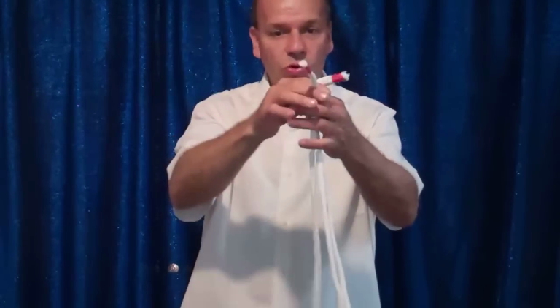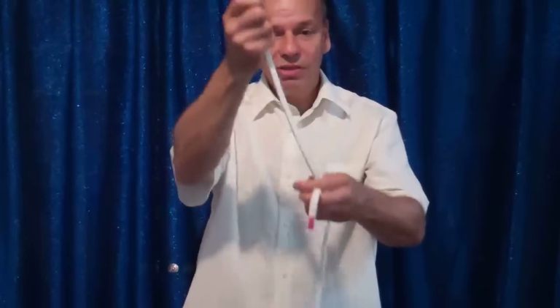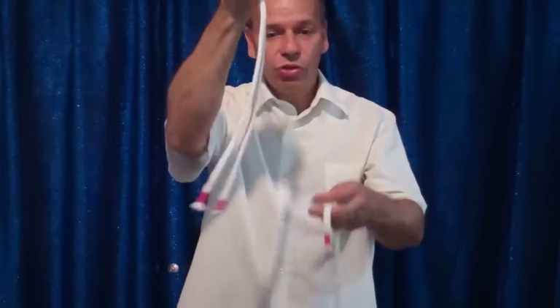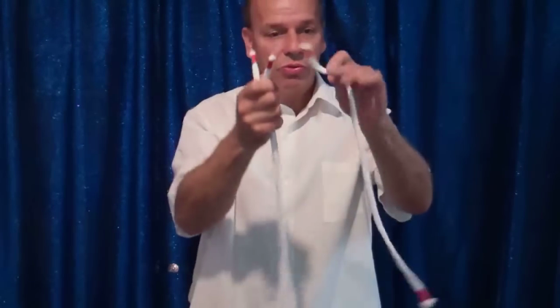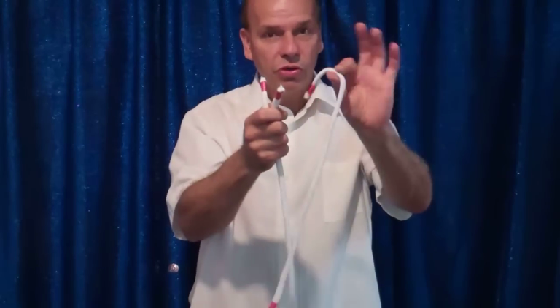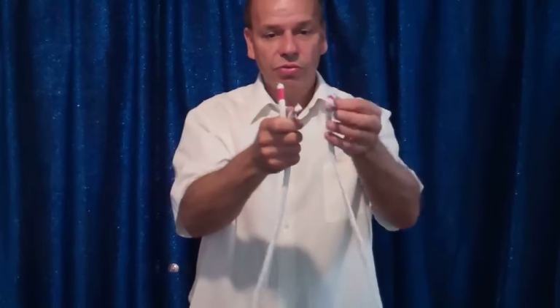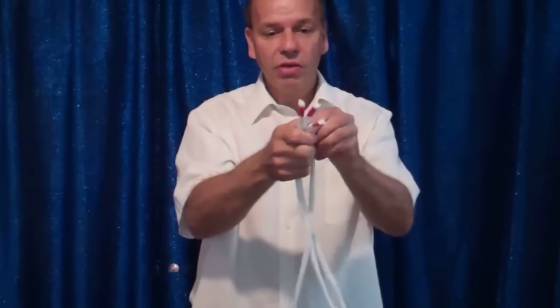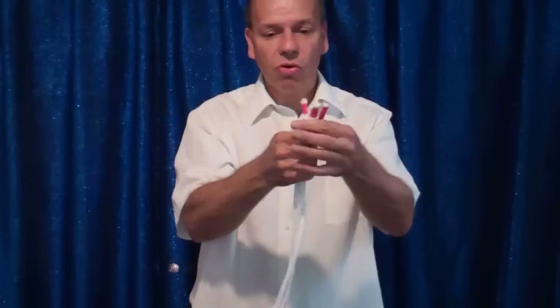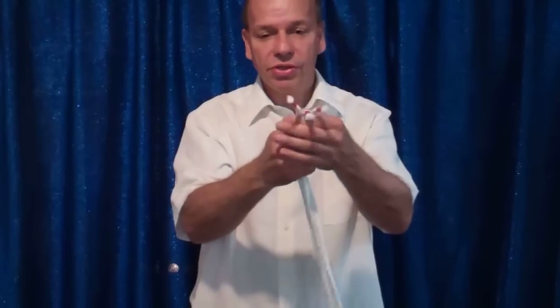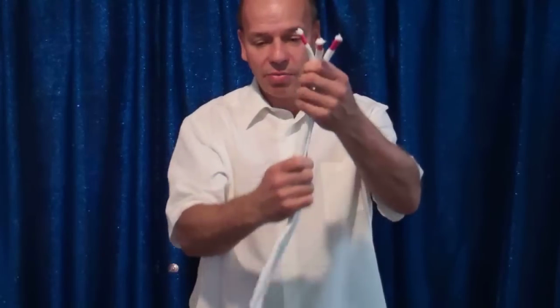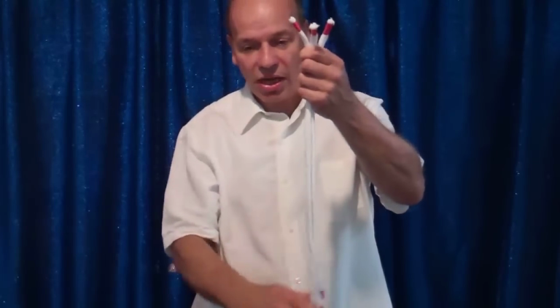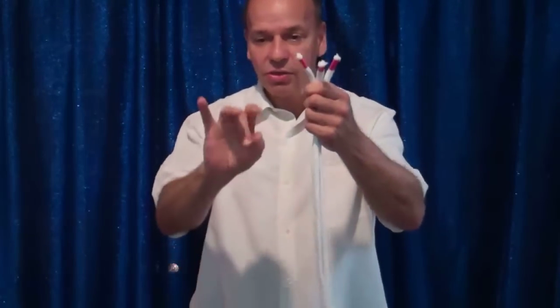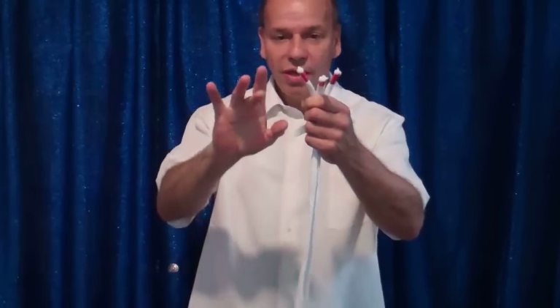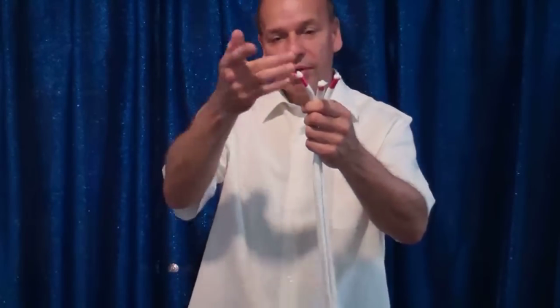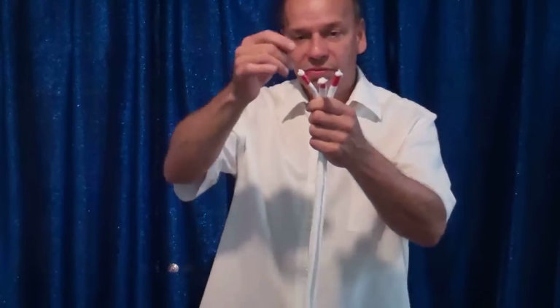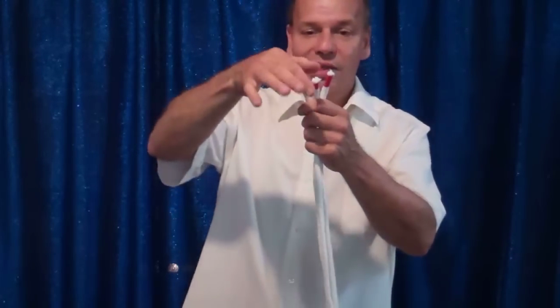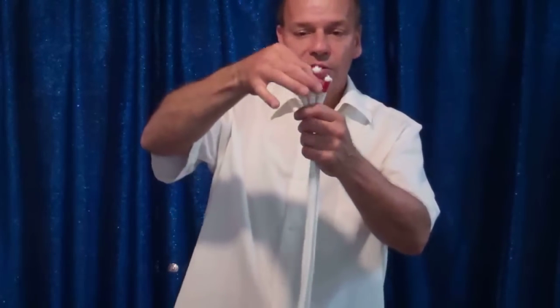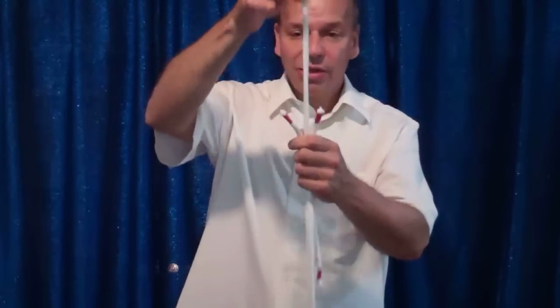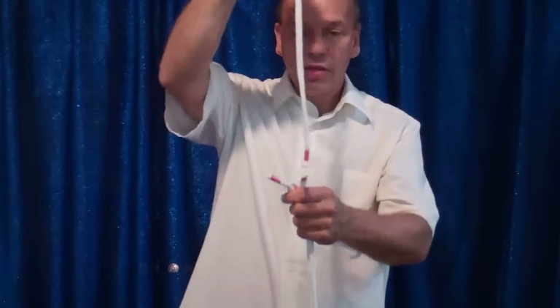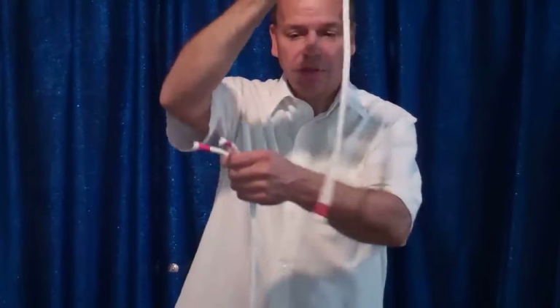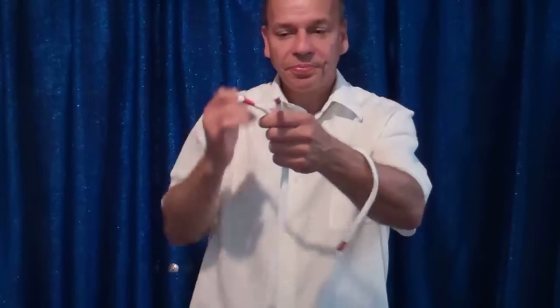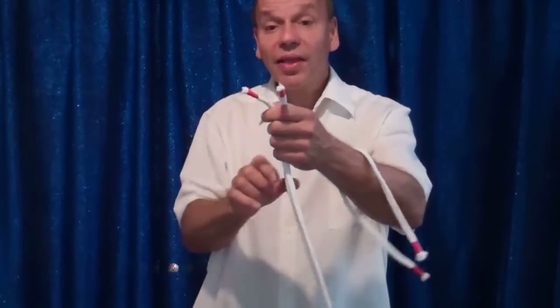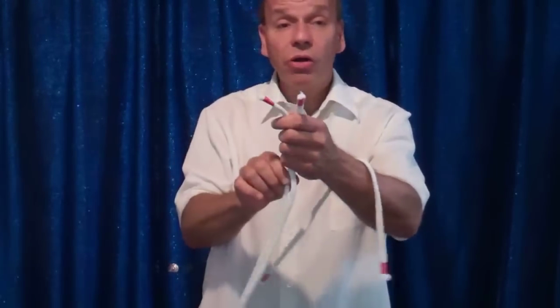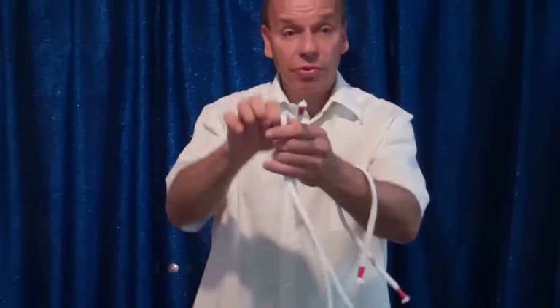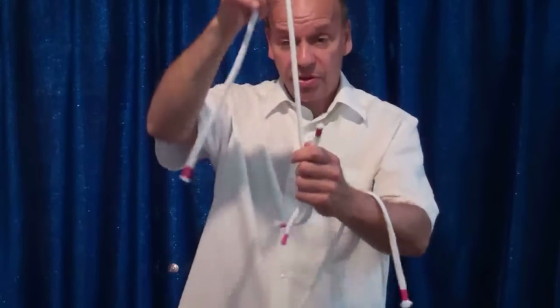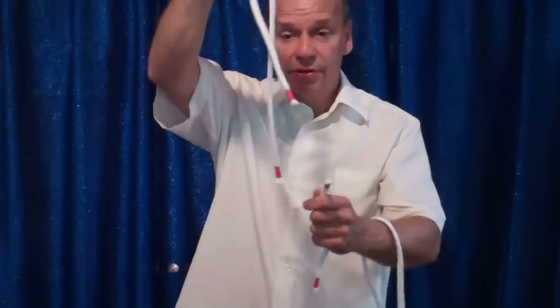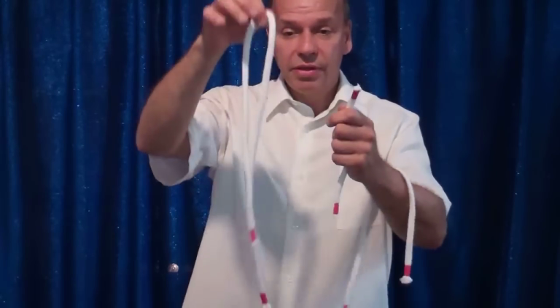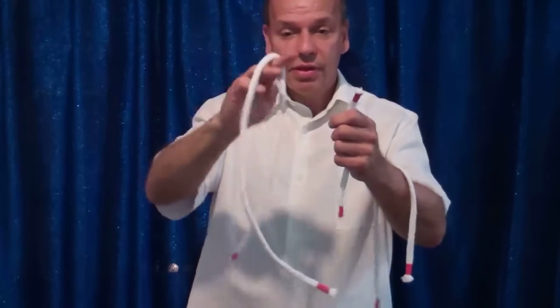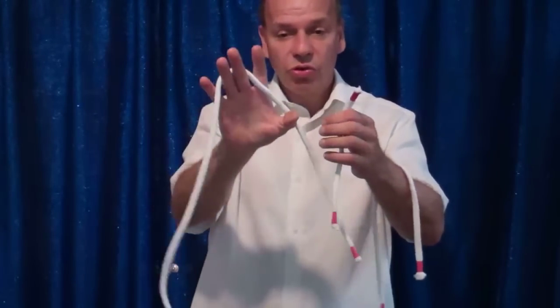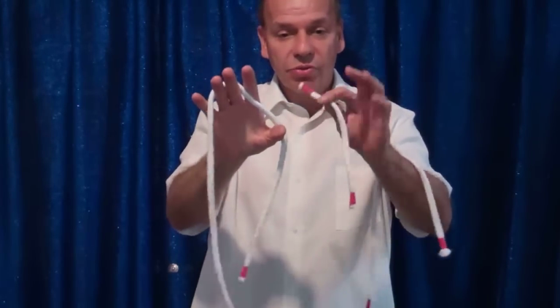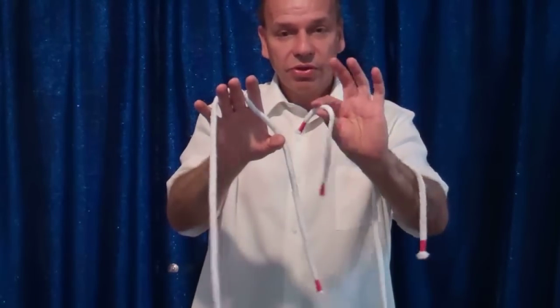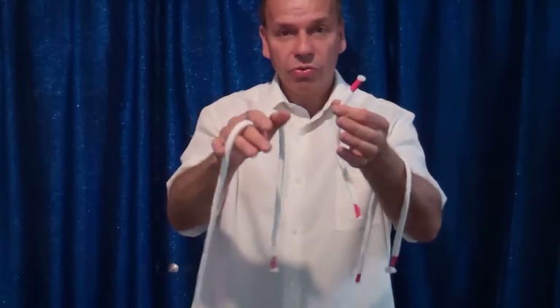There's one, two, three — all the same size. But wait, I can't leave them like this. Let's take out the medium one, now the great big one, and we're left with the short one.